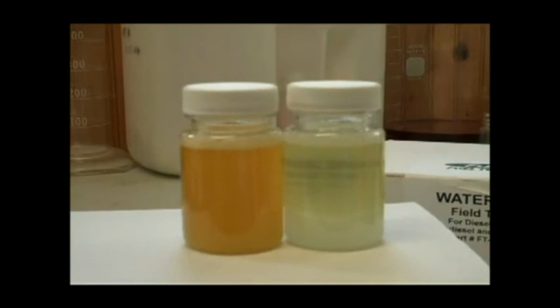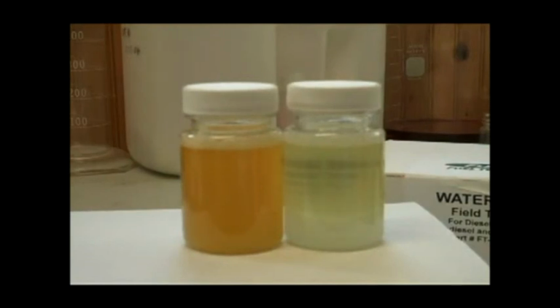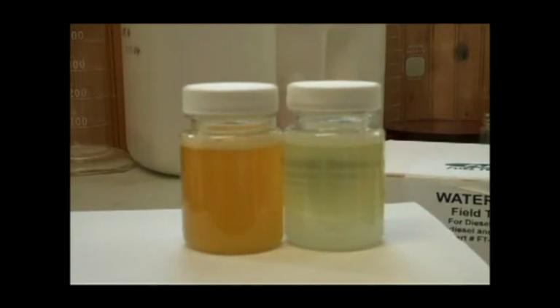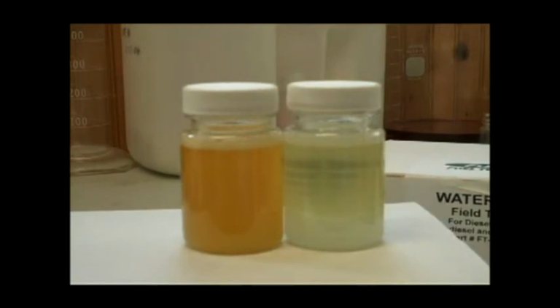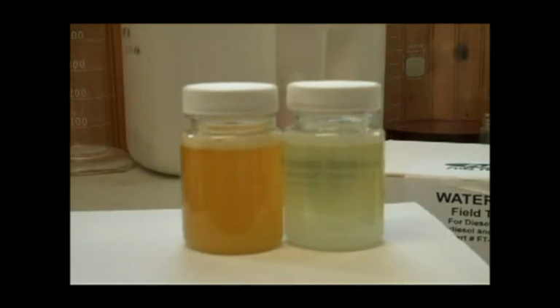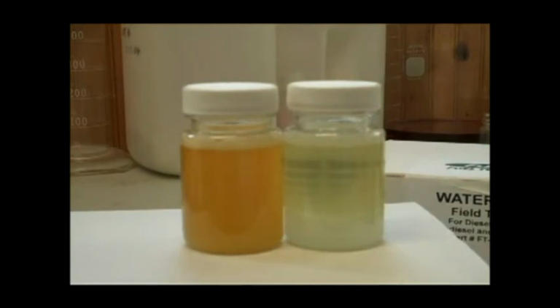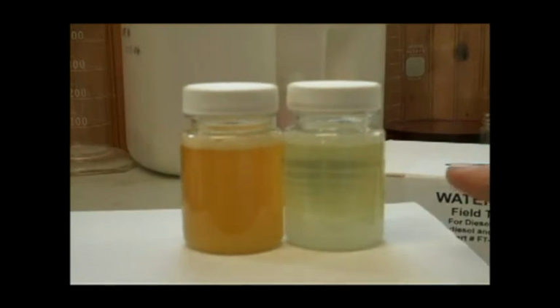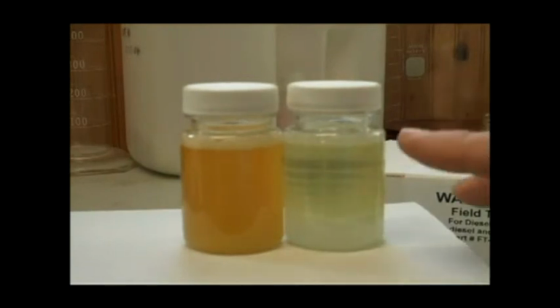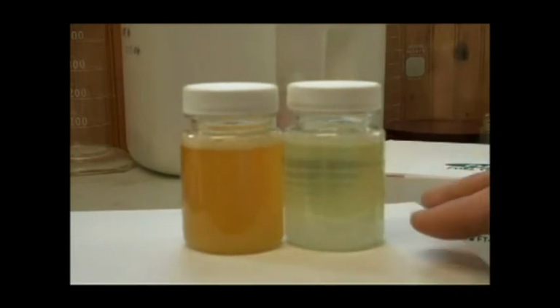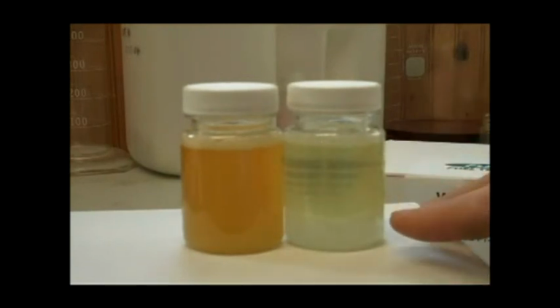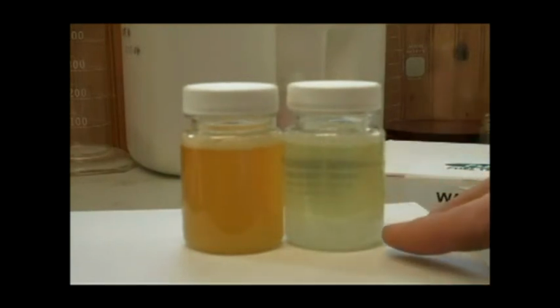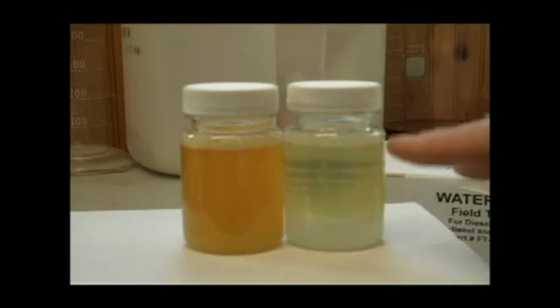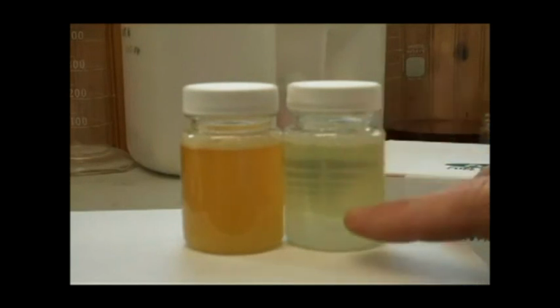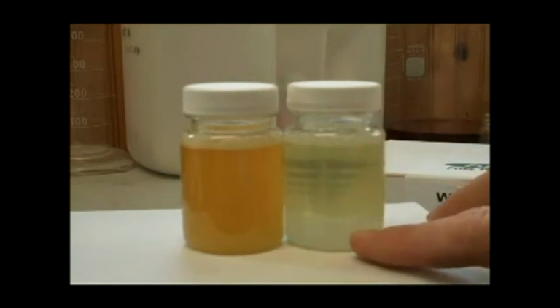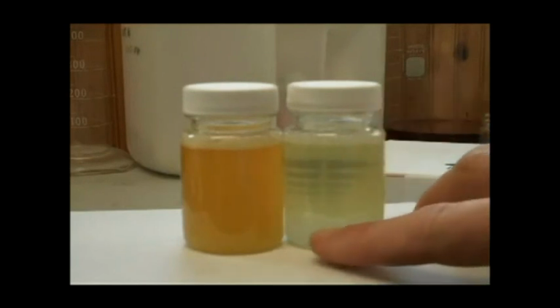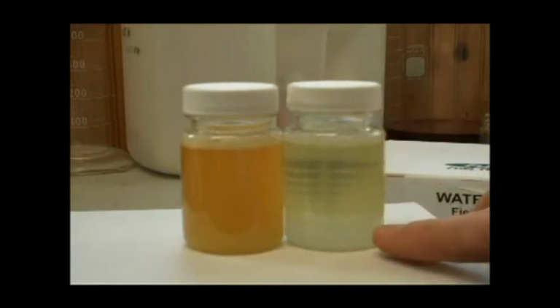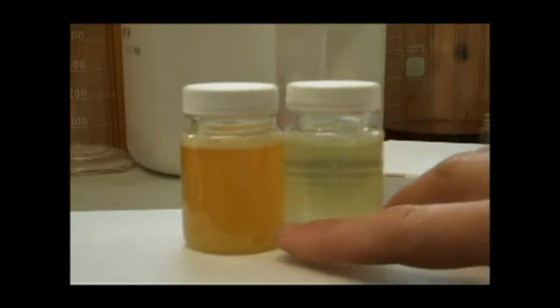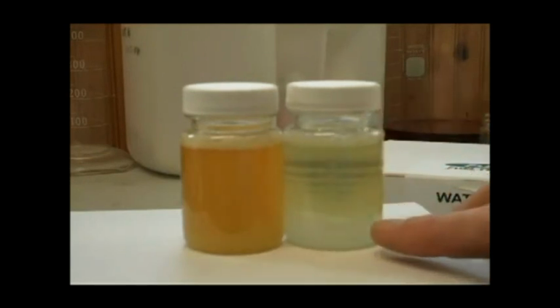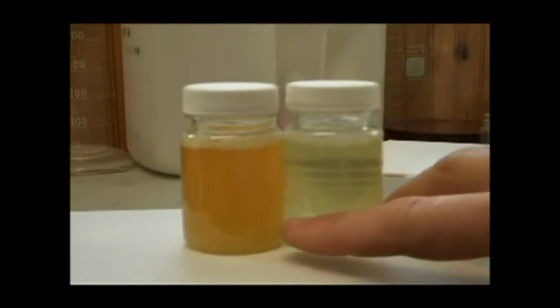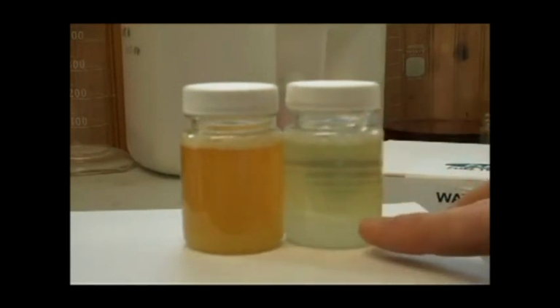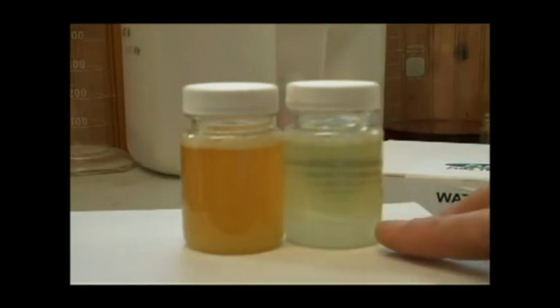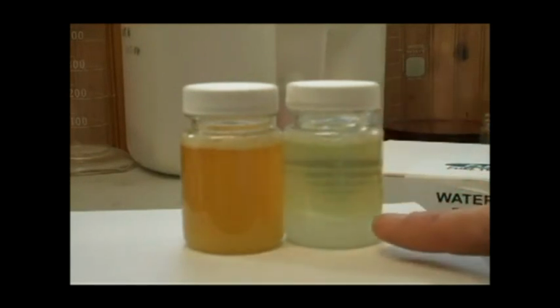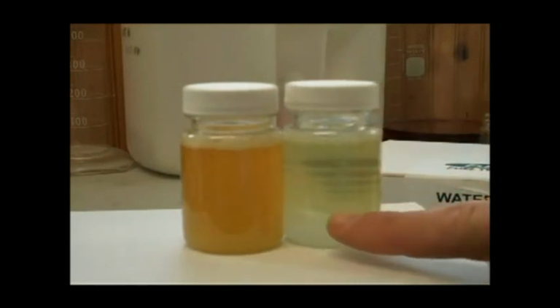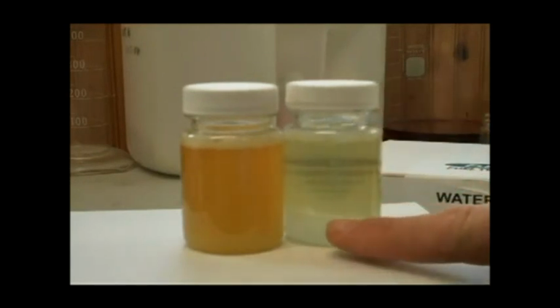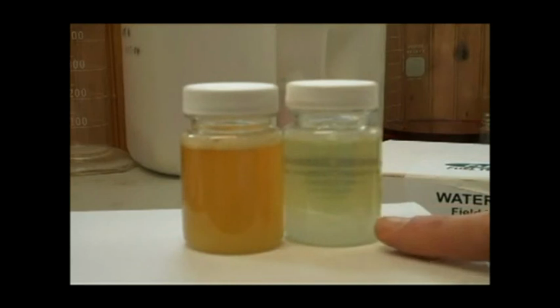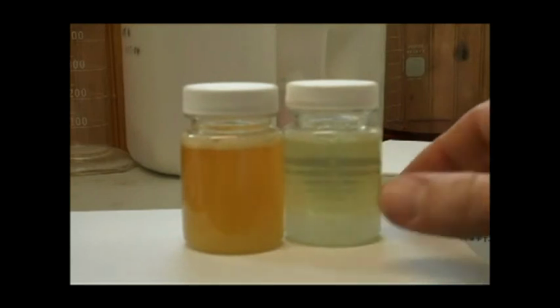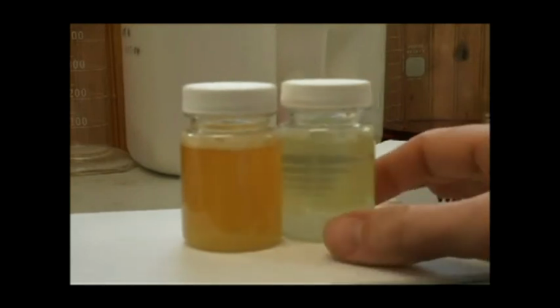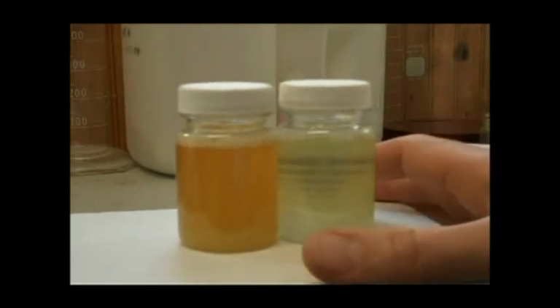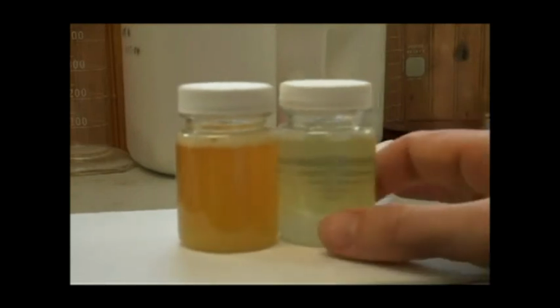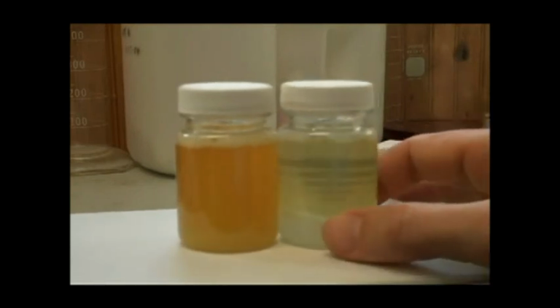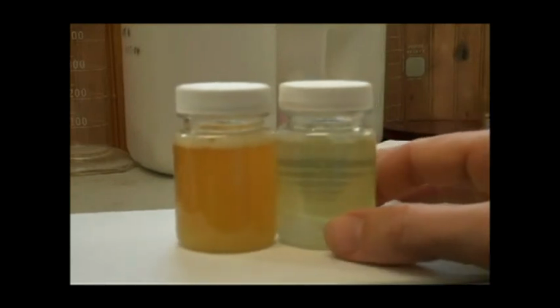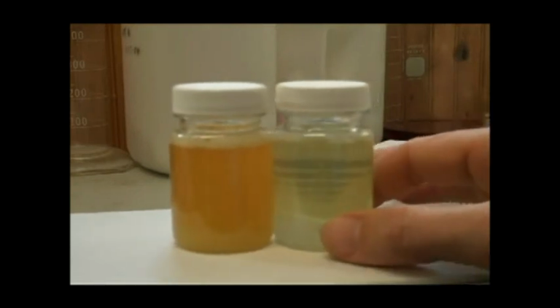This is a problem because most of the methods for detecting water traditionally have been for detecting what we call water bottoms — detecting when water starts building up in a fraction at the bottom of a tank. And that has worked fairly well.